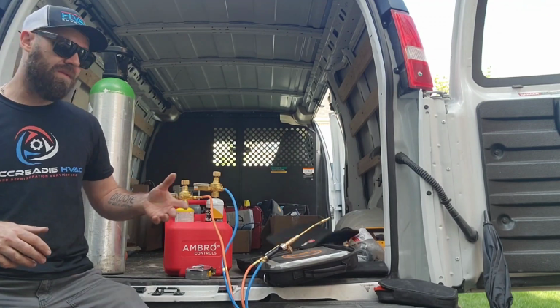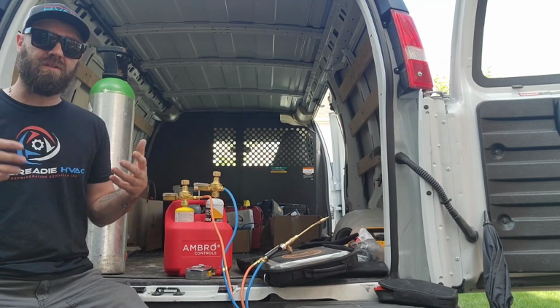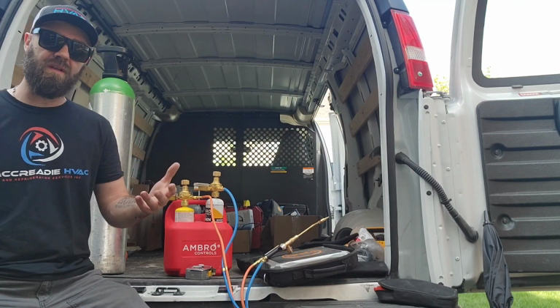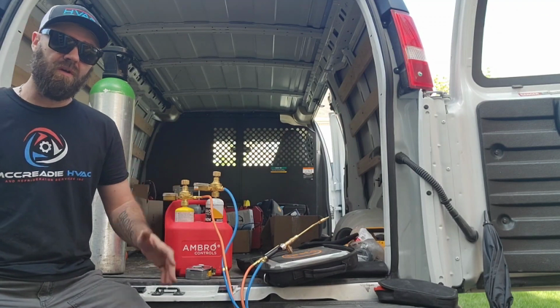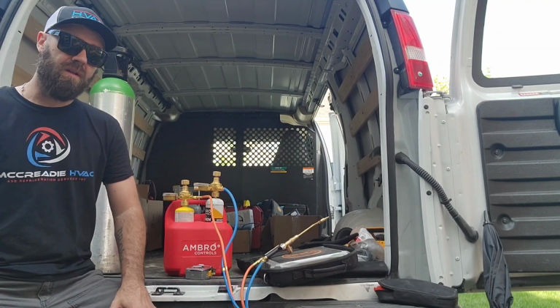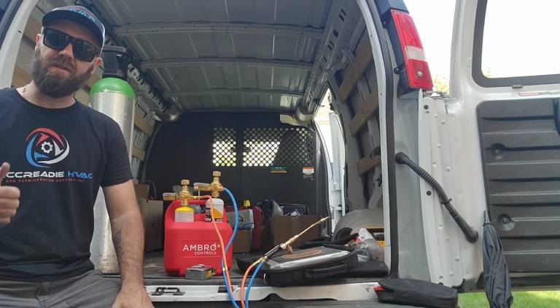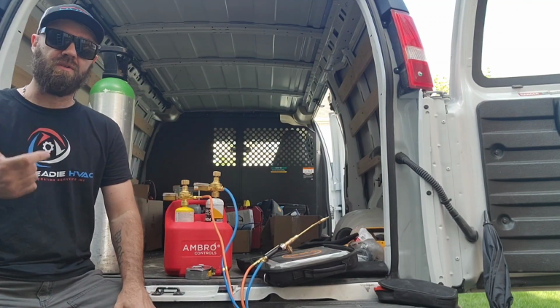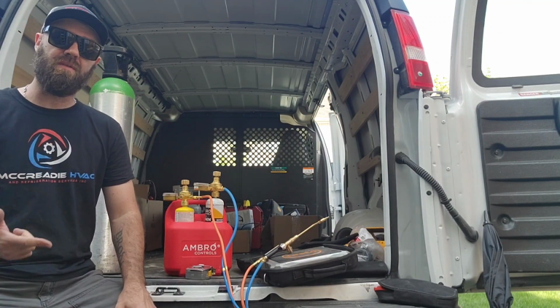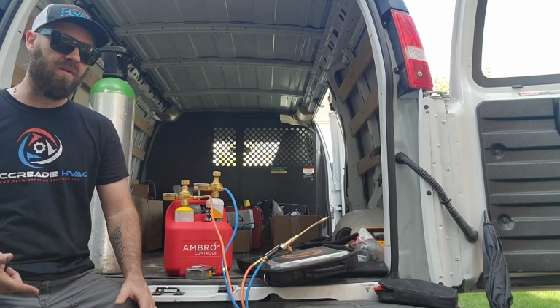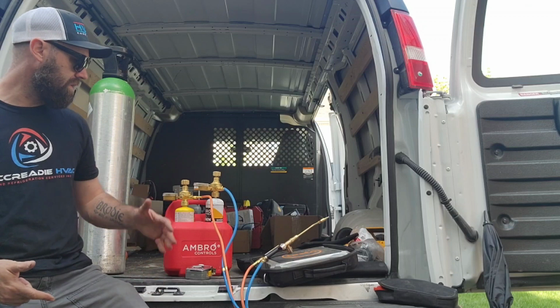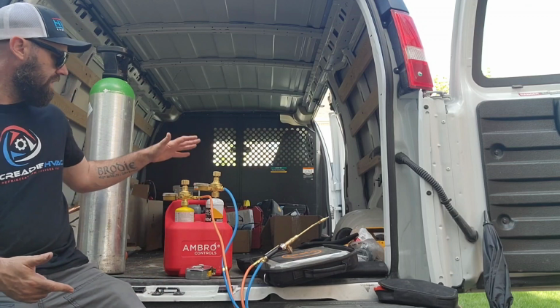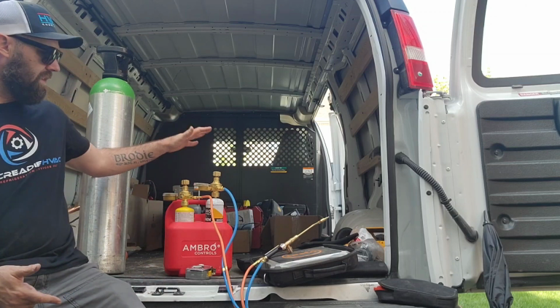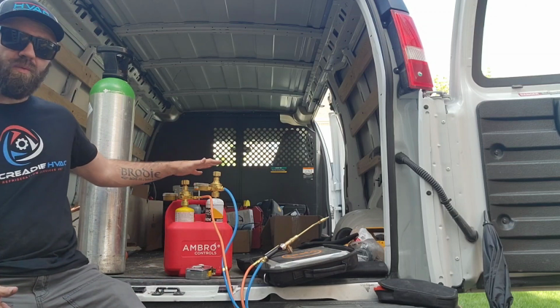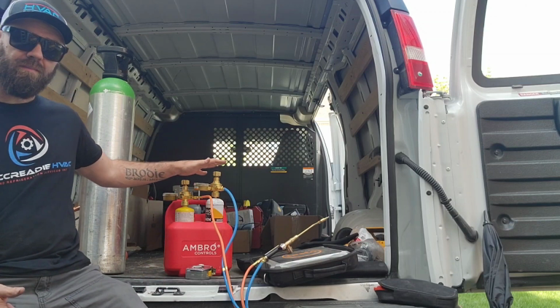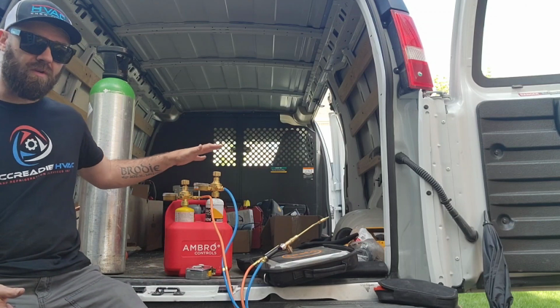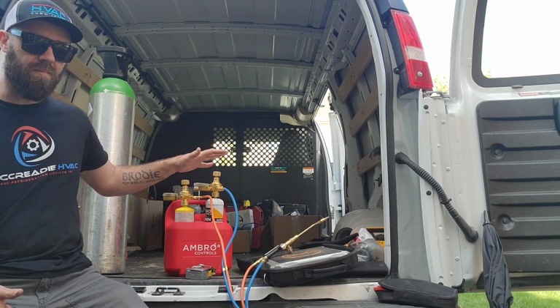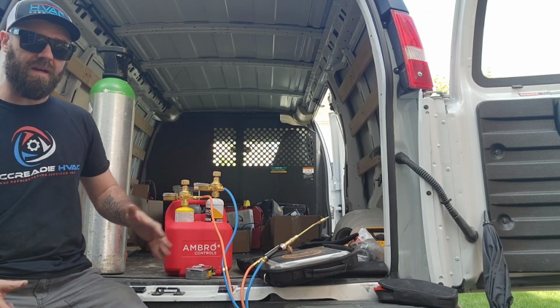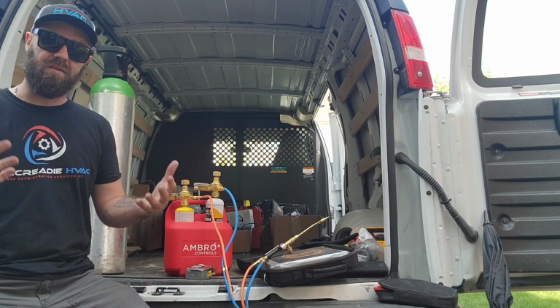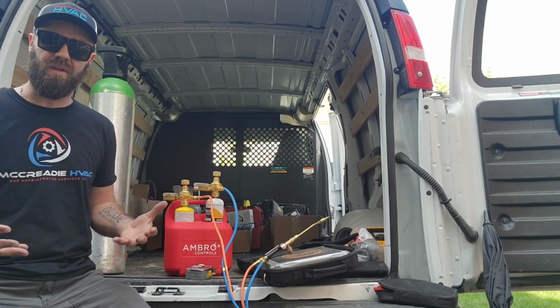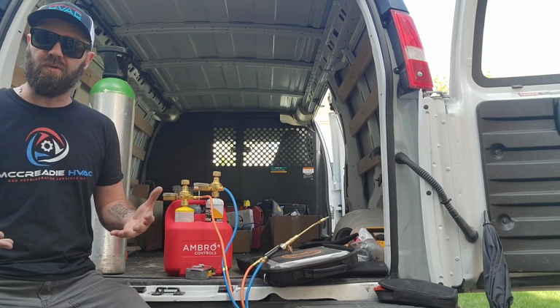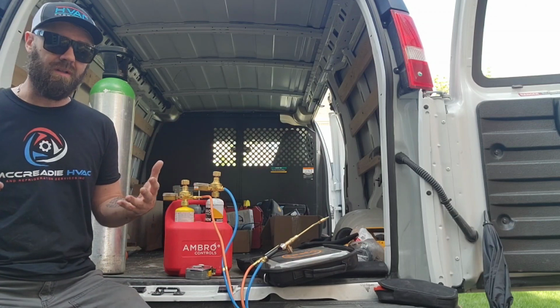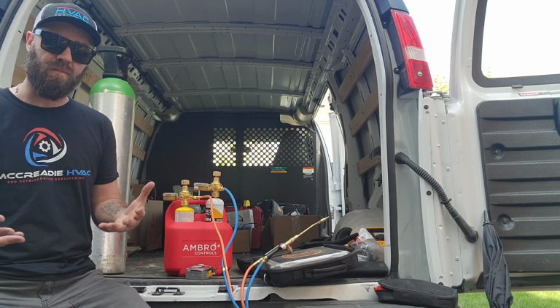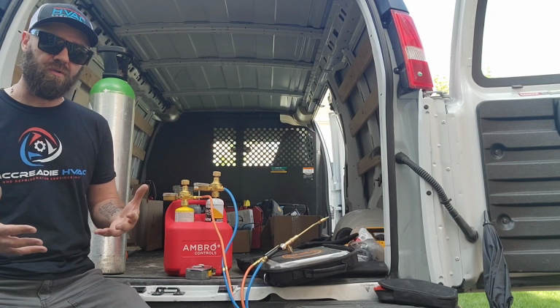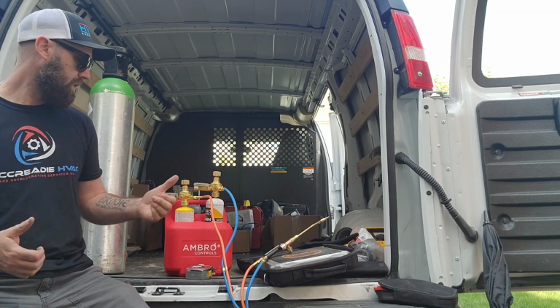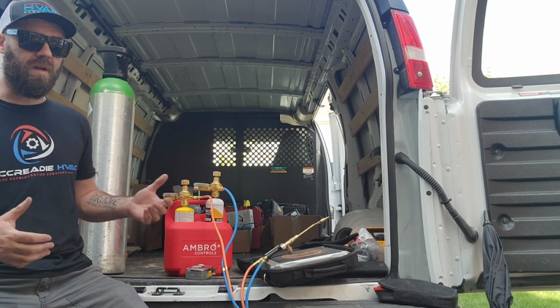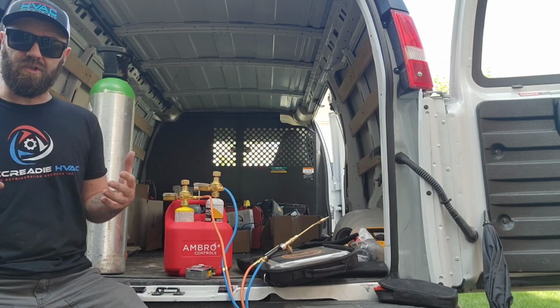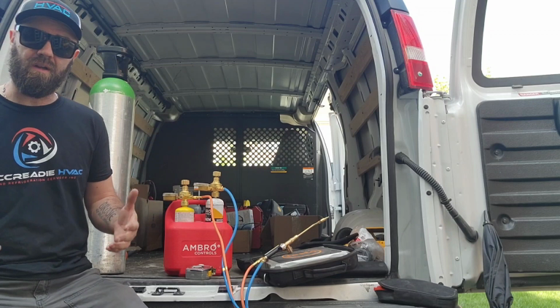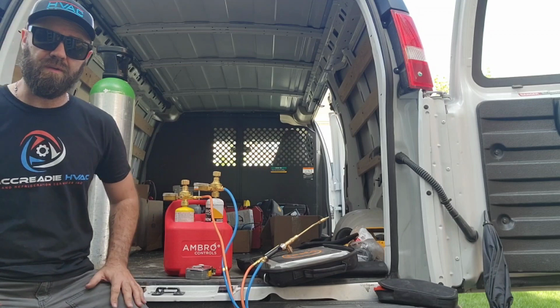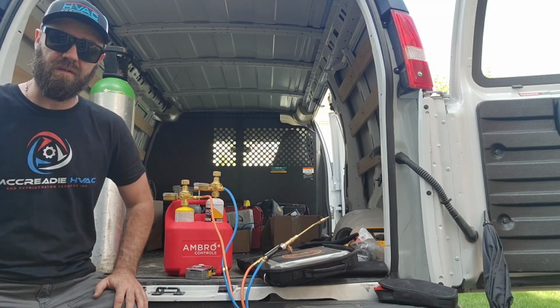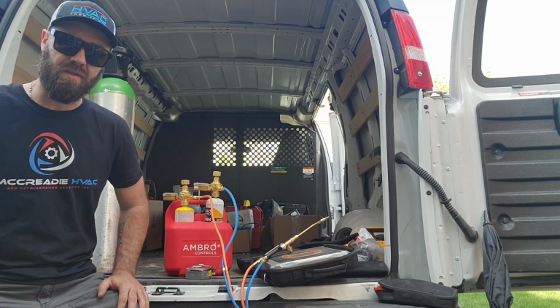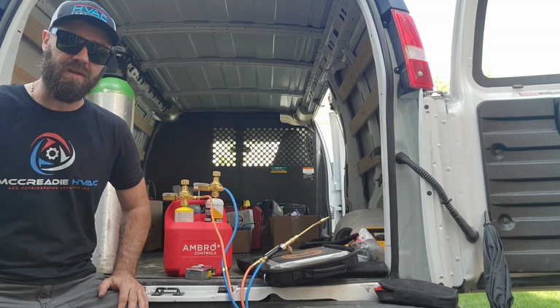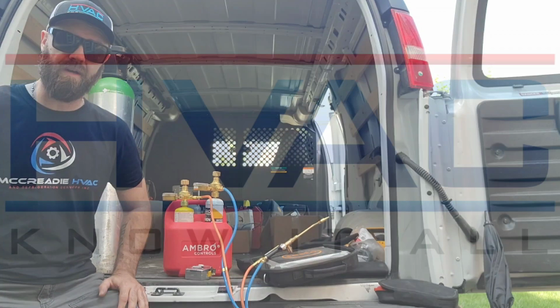That's the video. Like and subscribe to the channel. Lightweight, compact, residential, light commercial — you guys can check it out for yourselves. Happy HVACing!